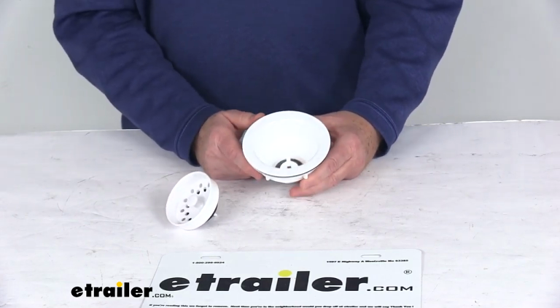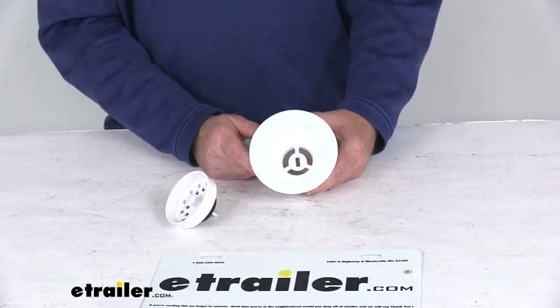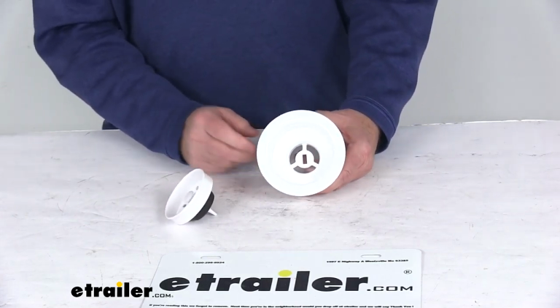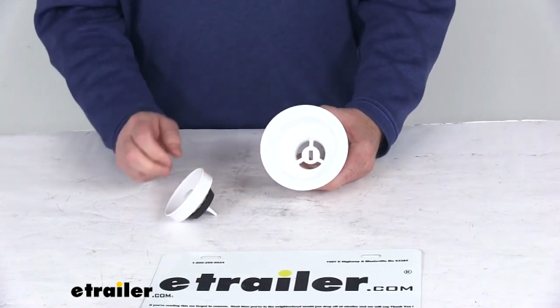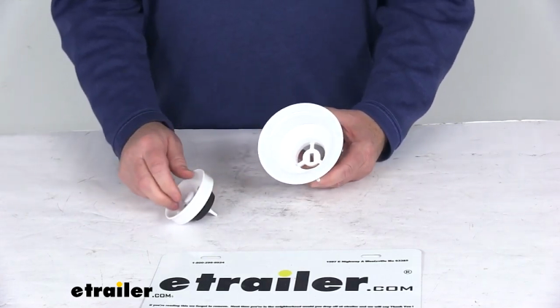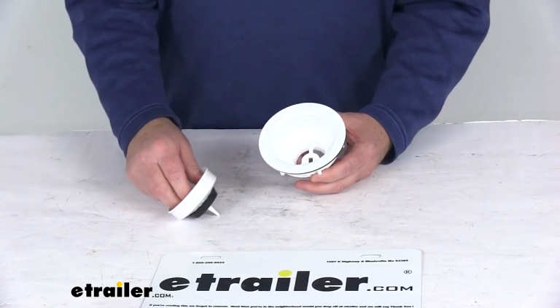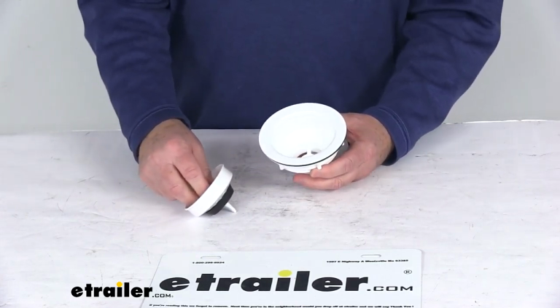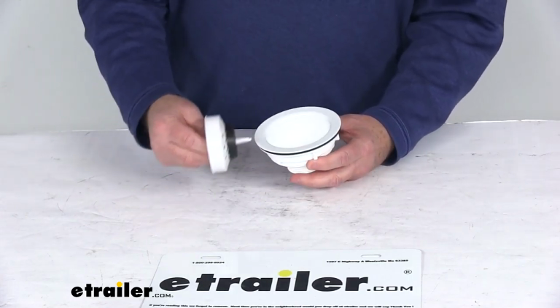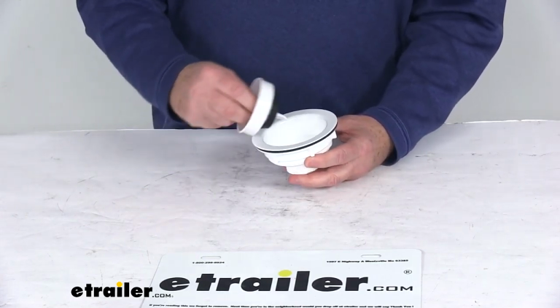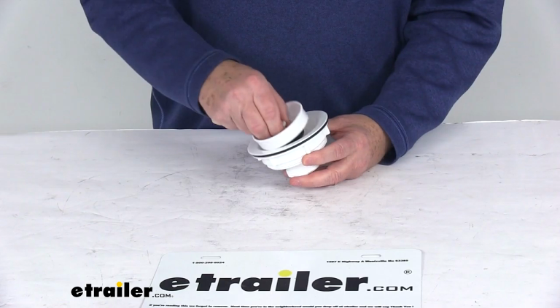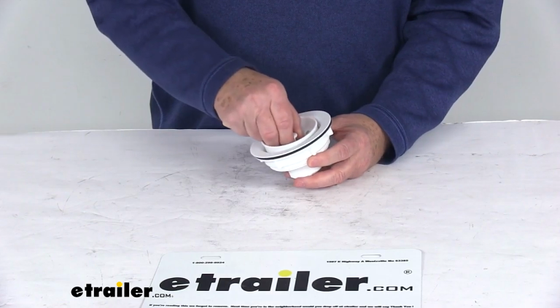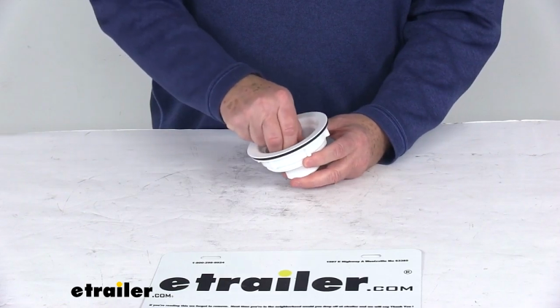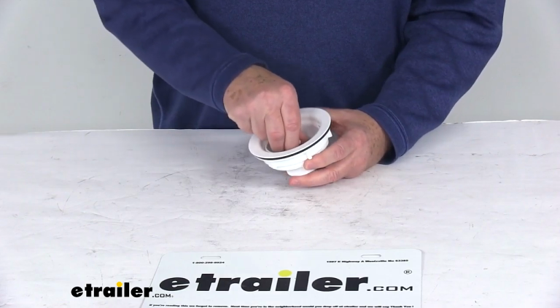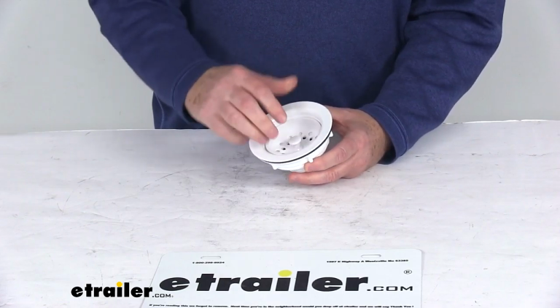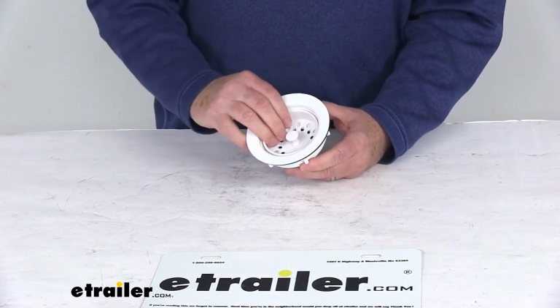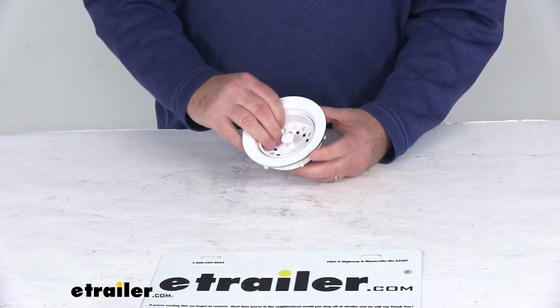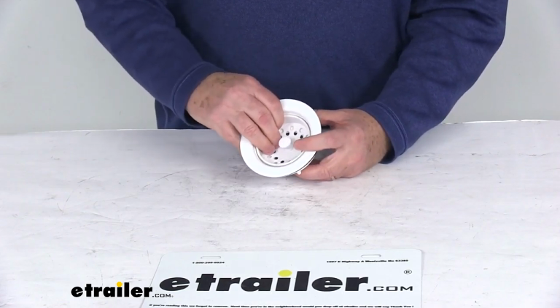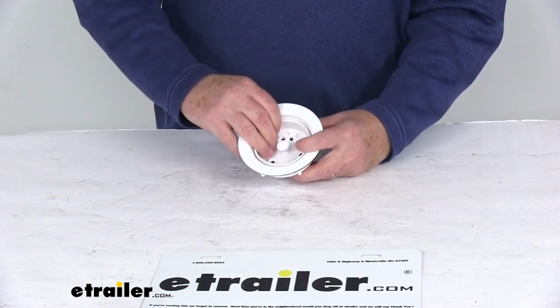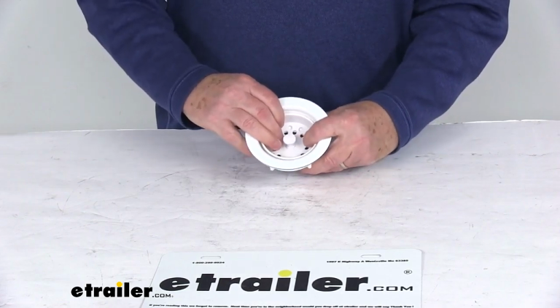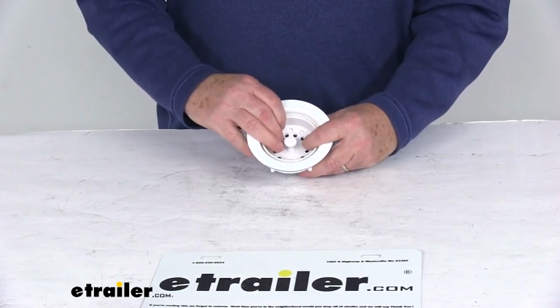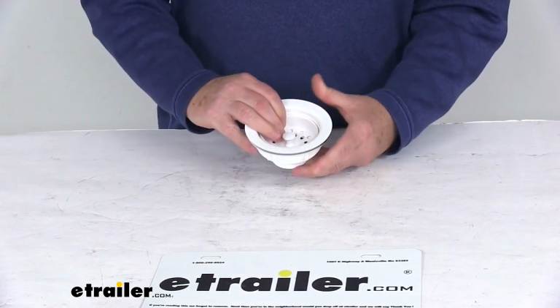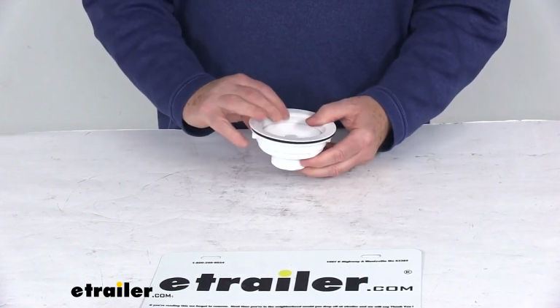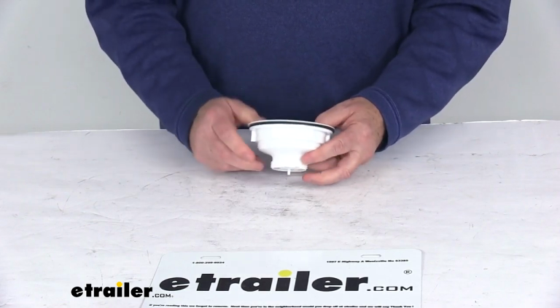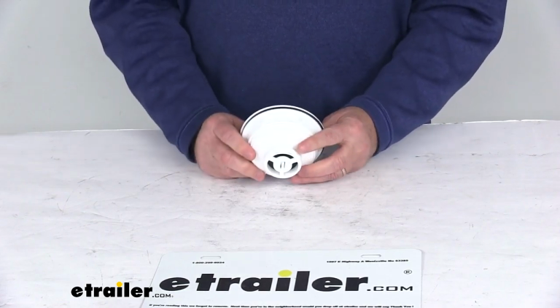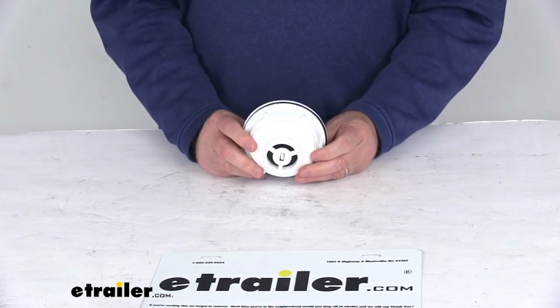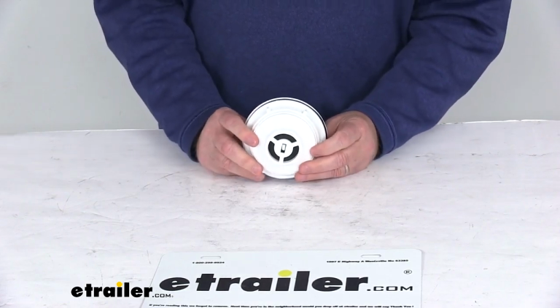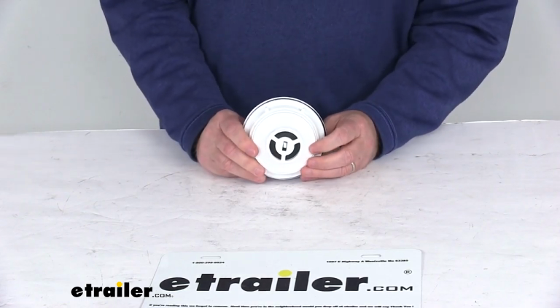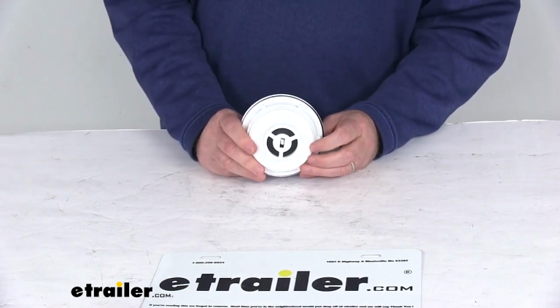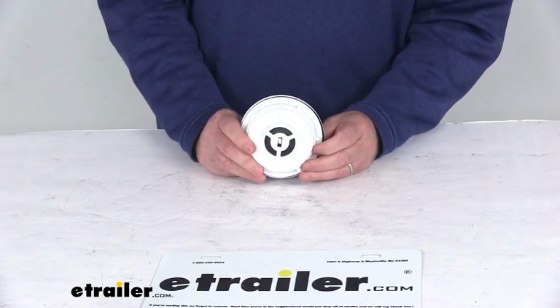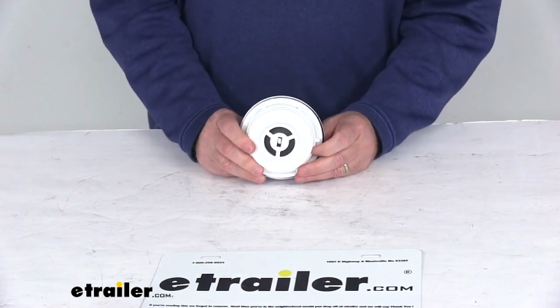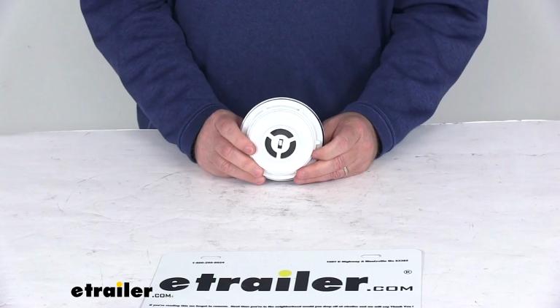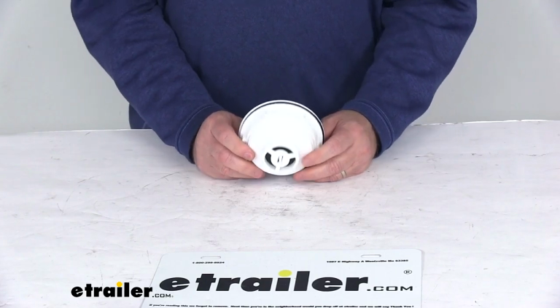But that should do it for the review on the kitchen sink white strainer with the push-in basket for a 3½ inch to 4 inch diameter drain.